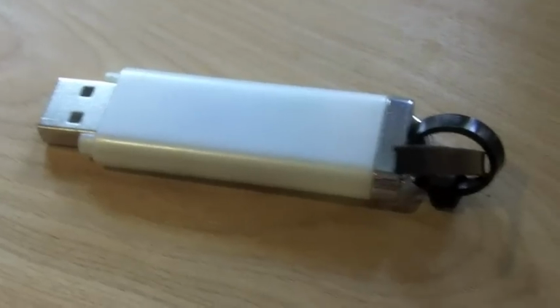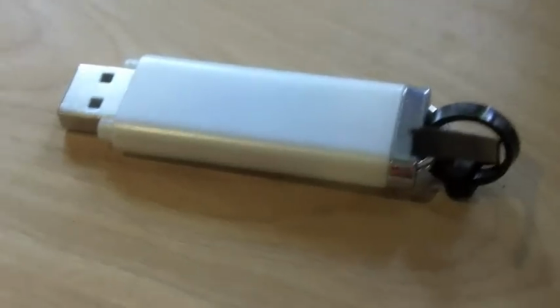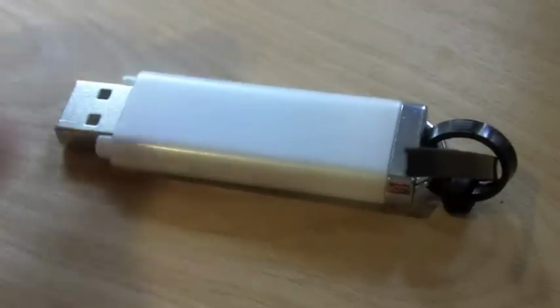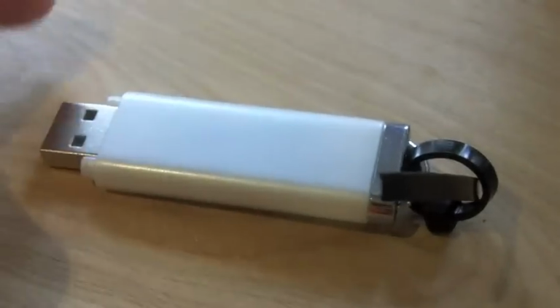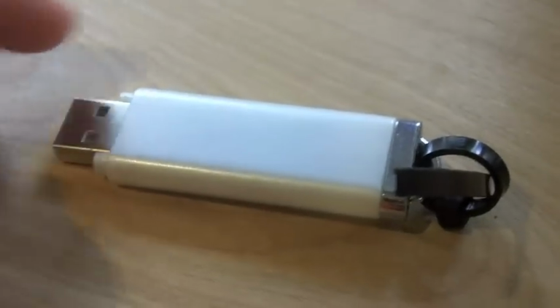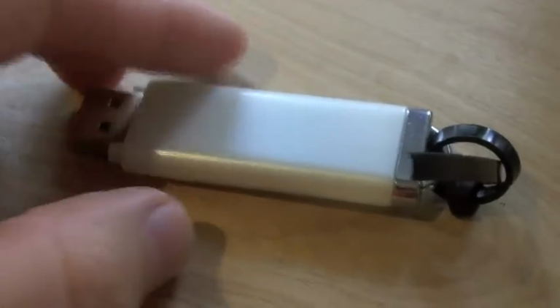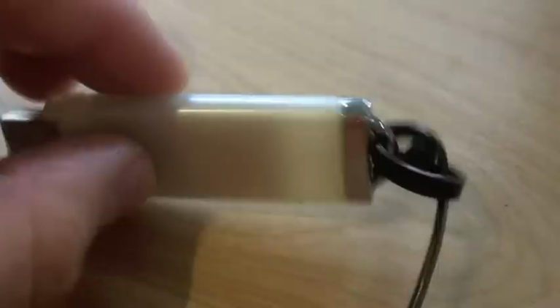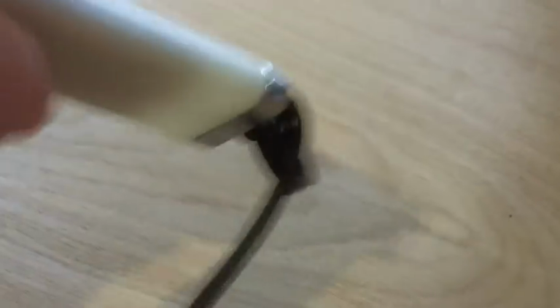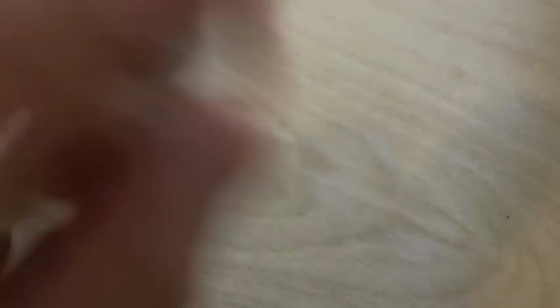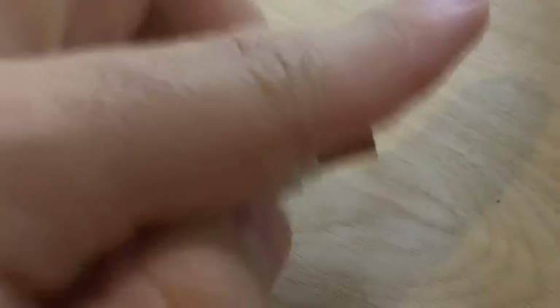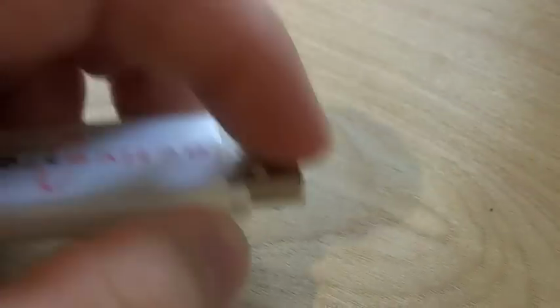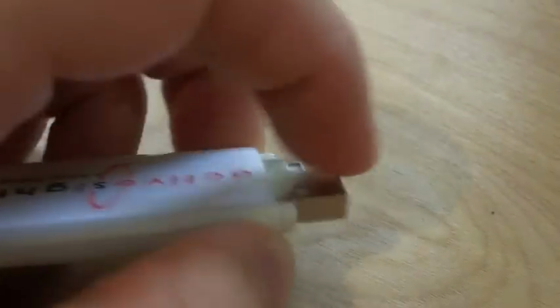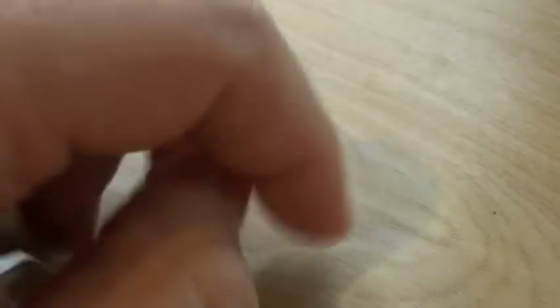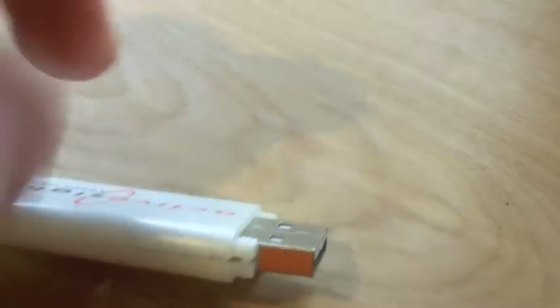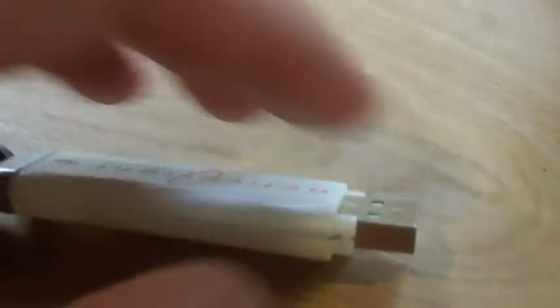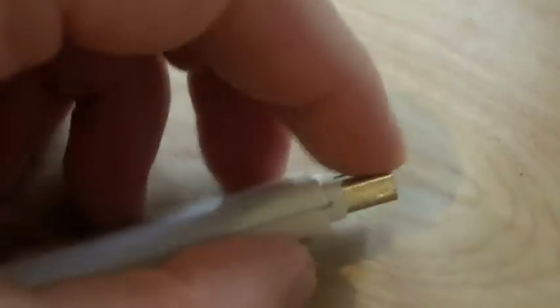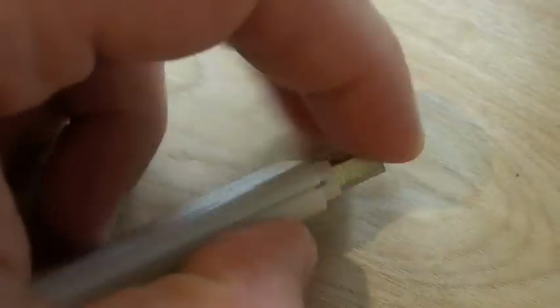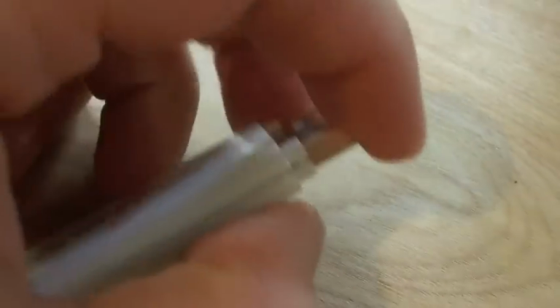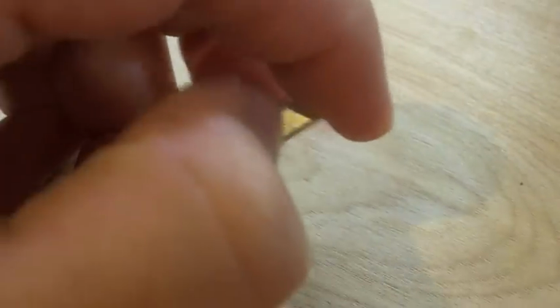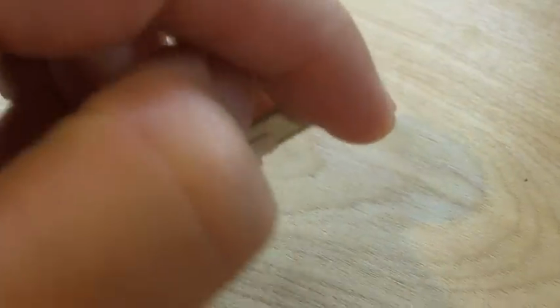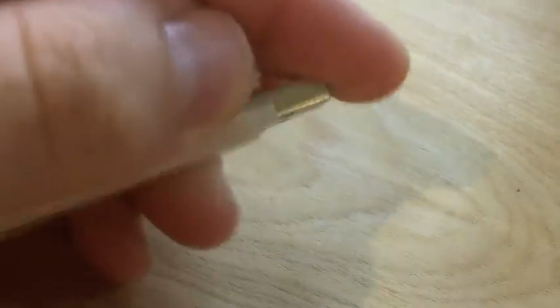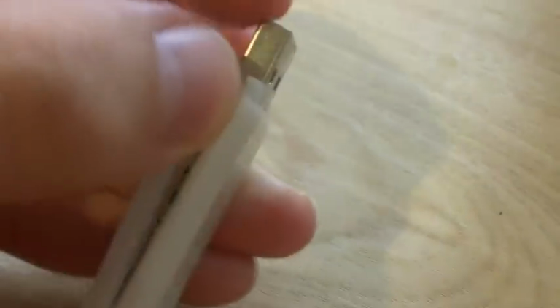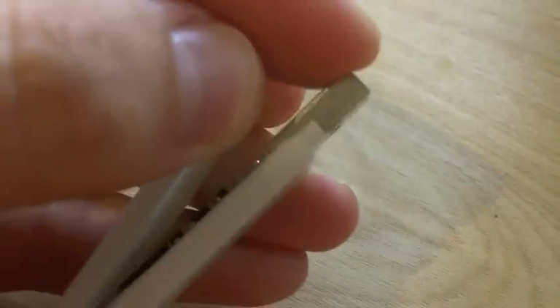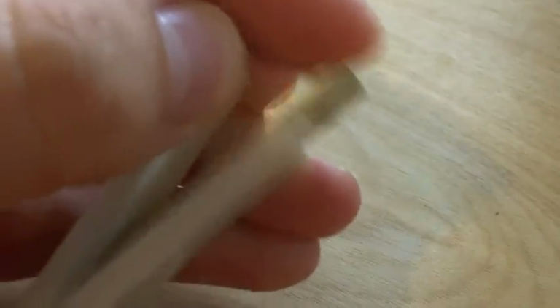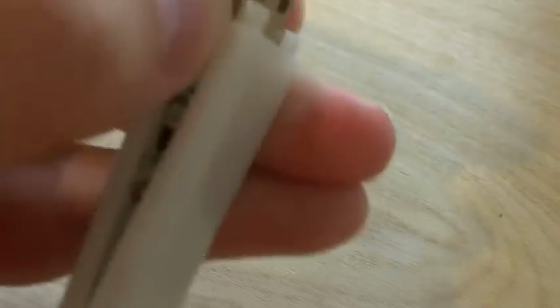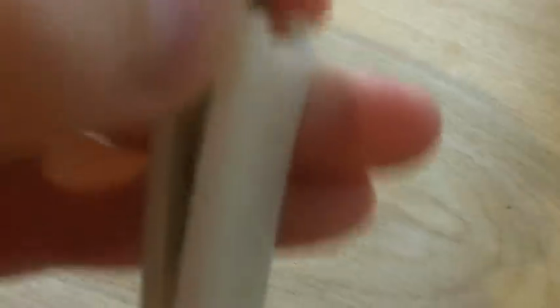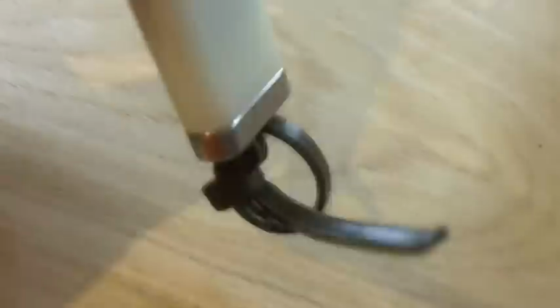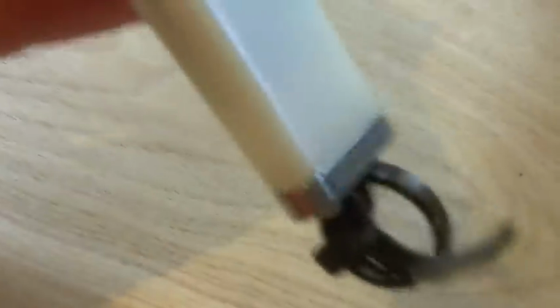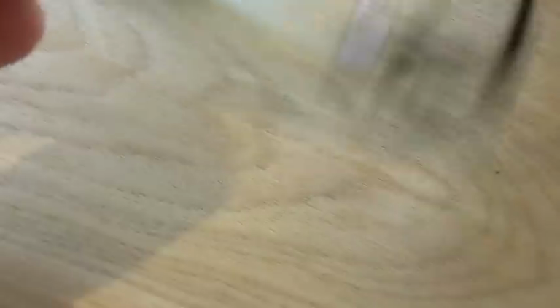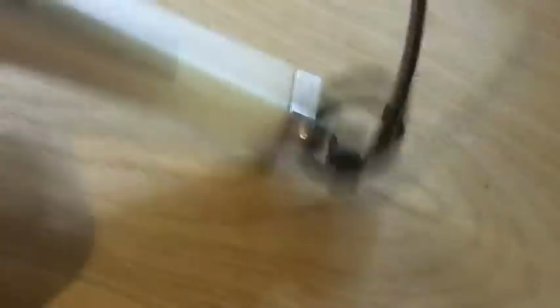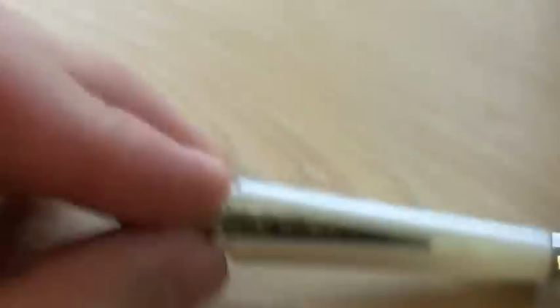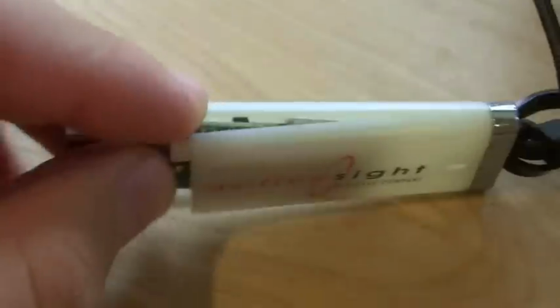Just a few minutes after getting Sugru for the first time, I have my first hack project. I have a USB card reader where the case is broken and I've been trying to keep it together with a zip tie.